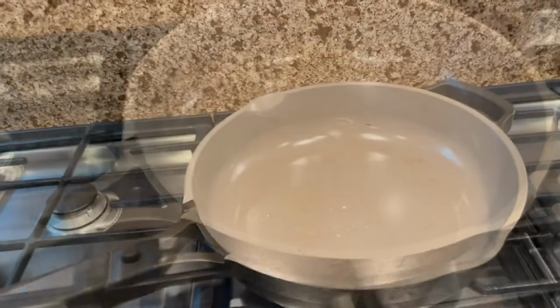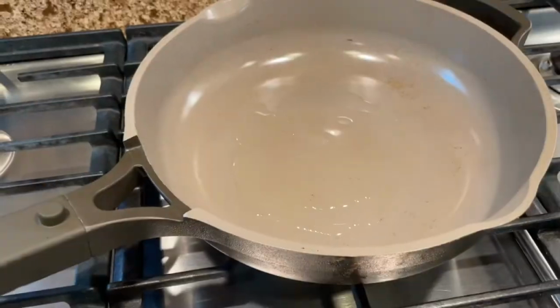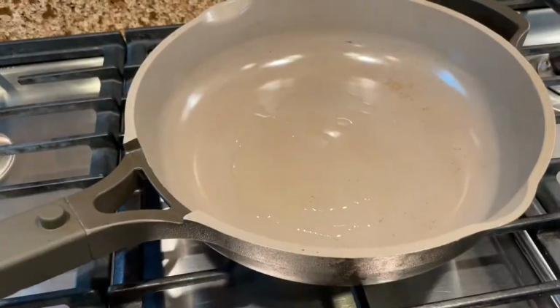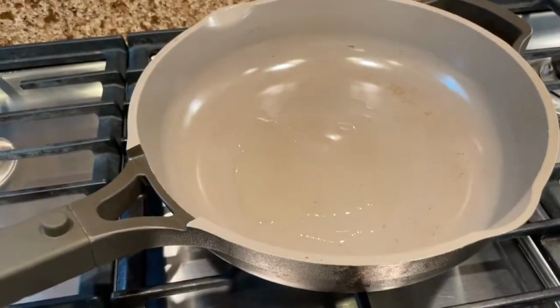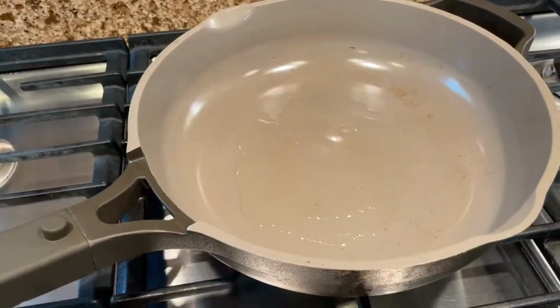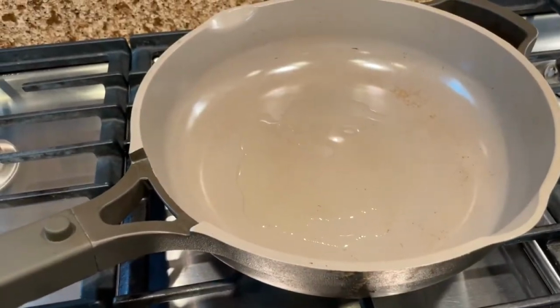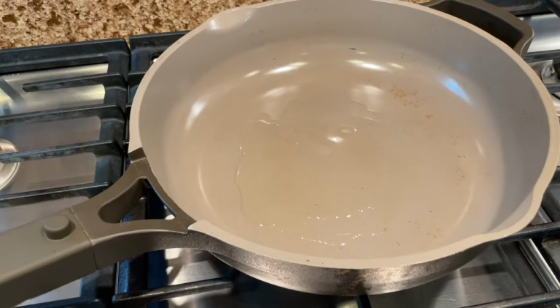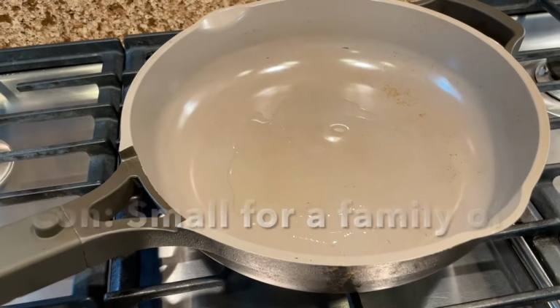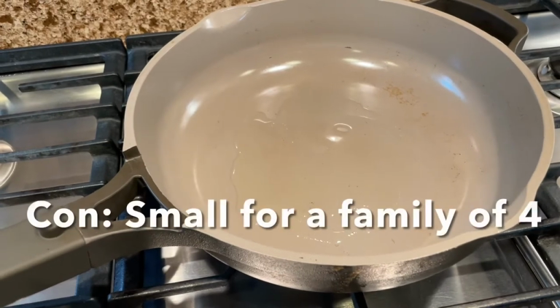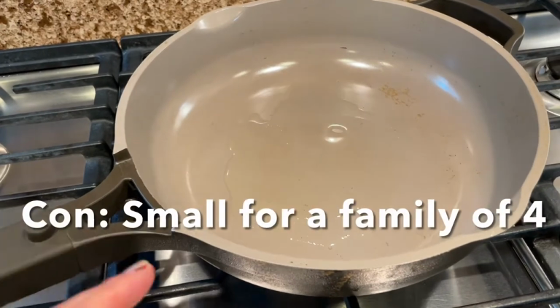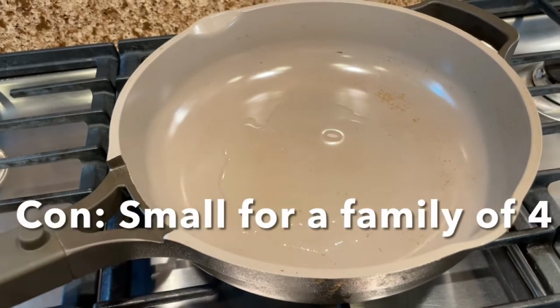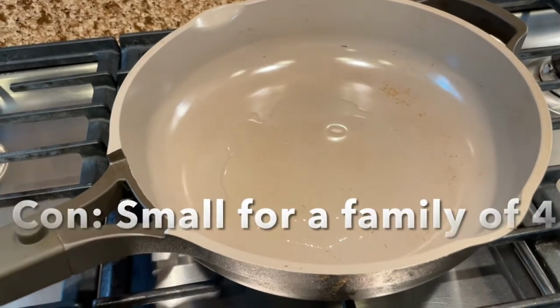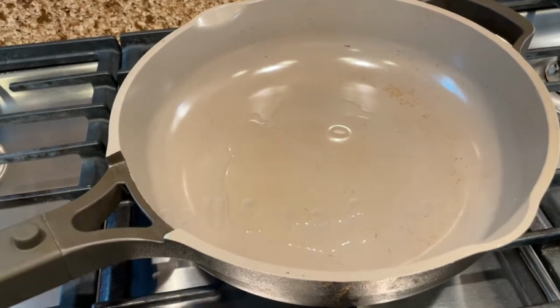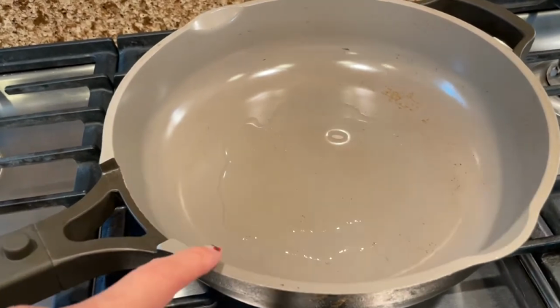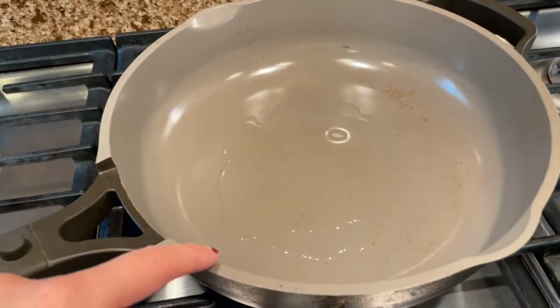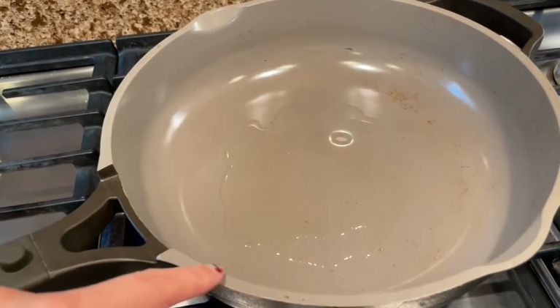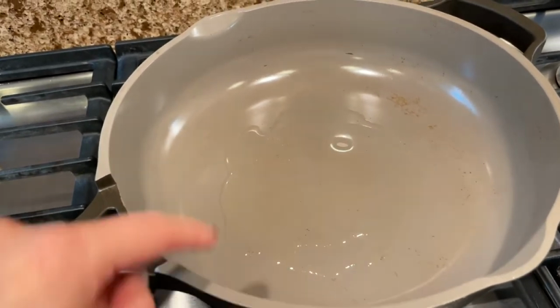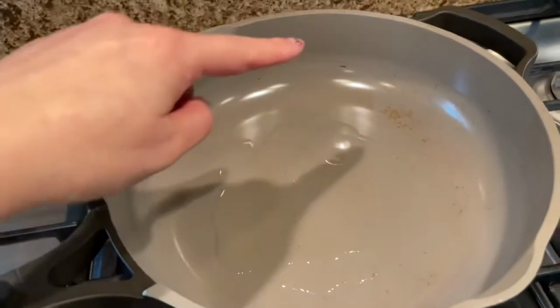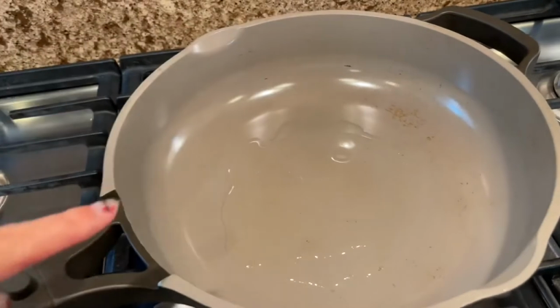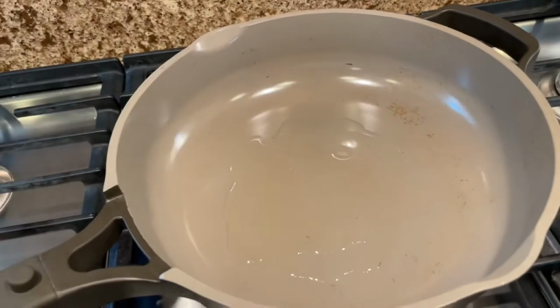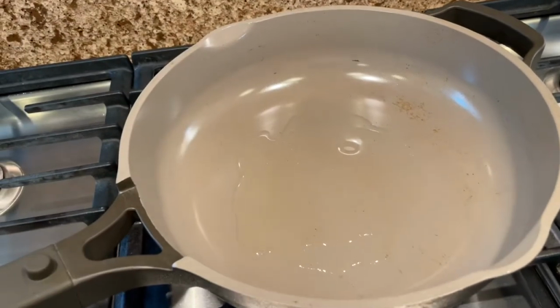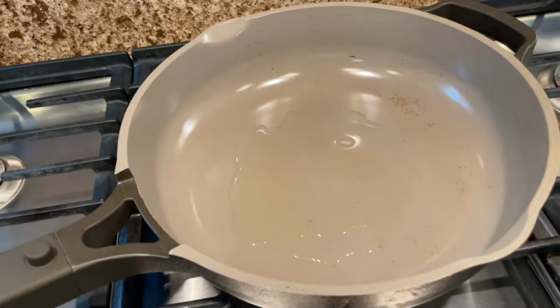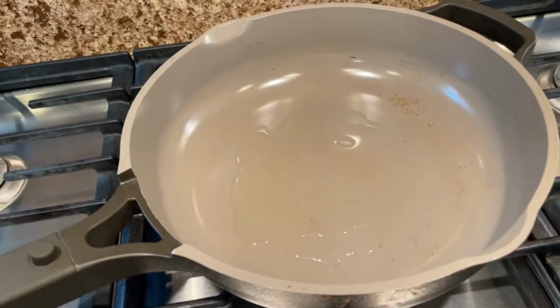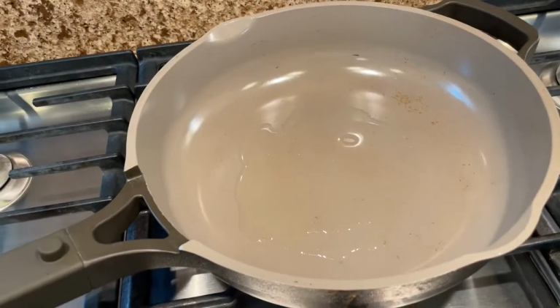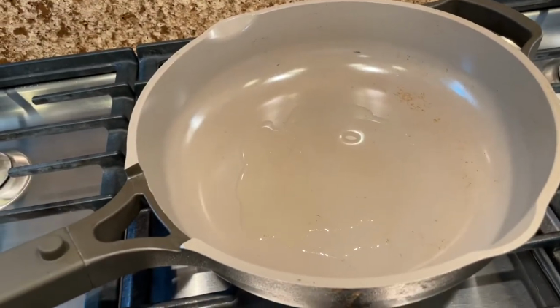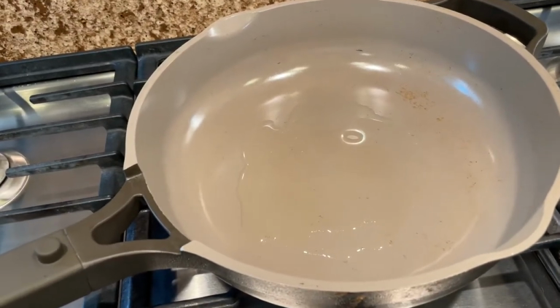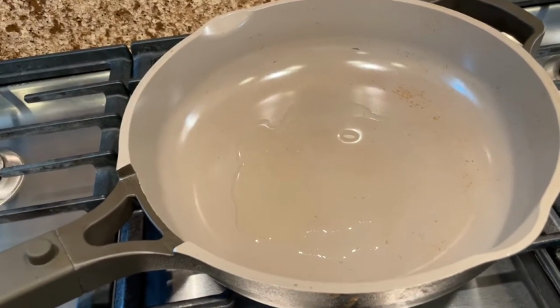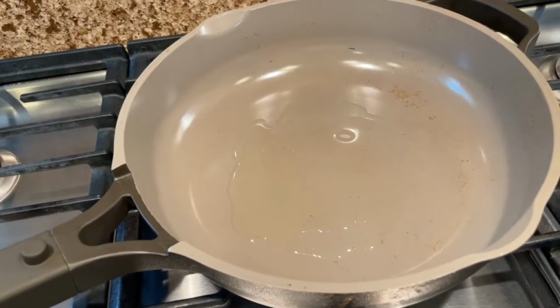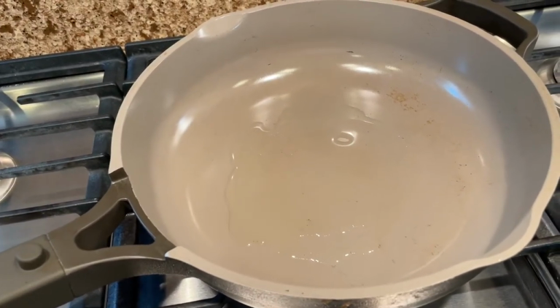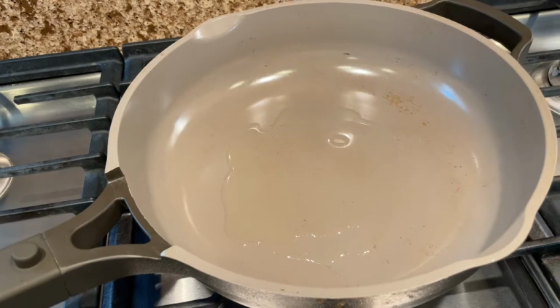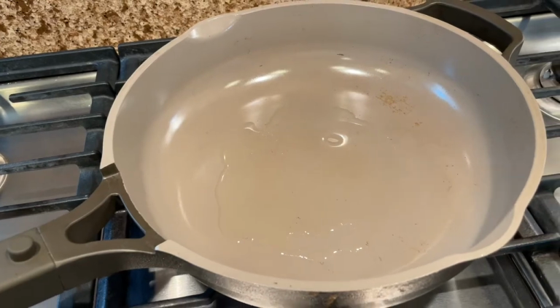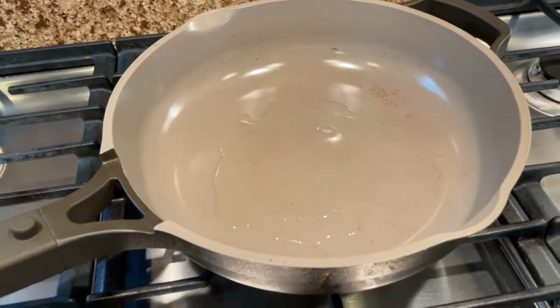The con of this pan is that it is small. I wish it was at least 12 inches, but the cooking space is actually only 10 inches in width, which is a little bit smaller by a couple of inches compared to my other pans.